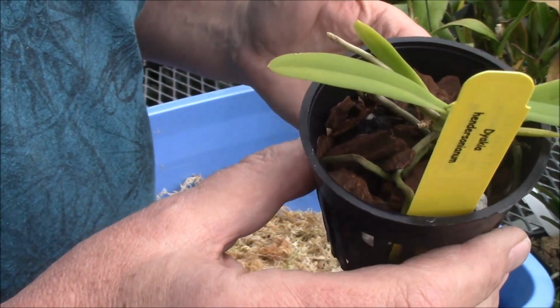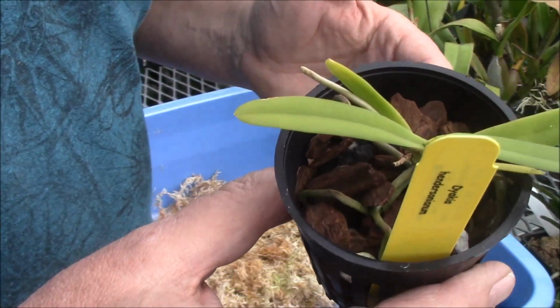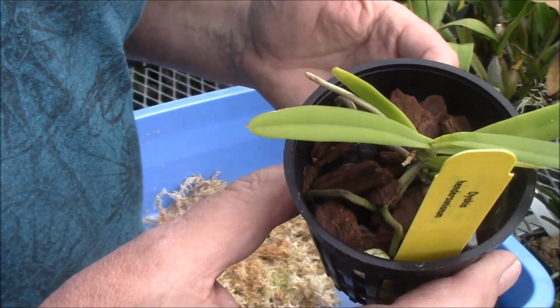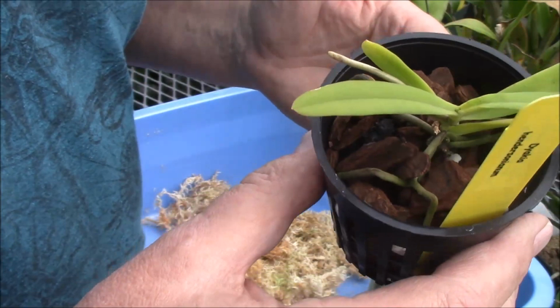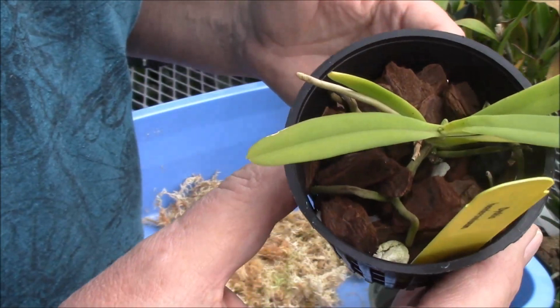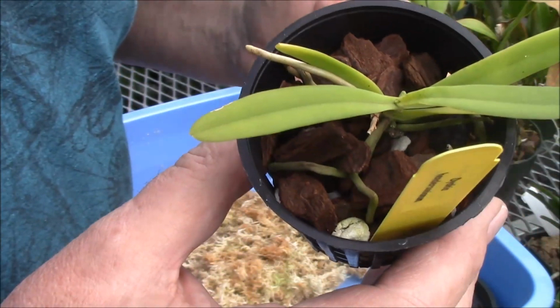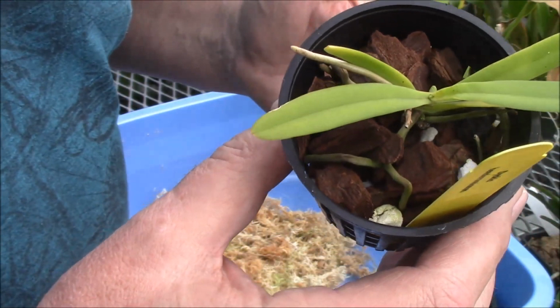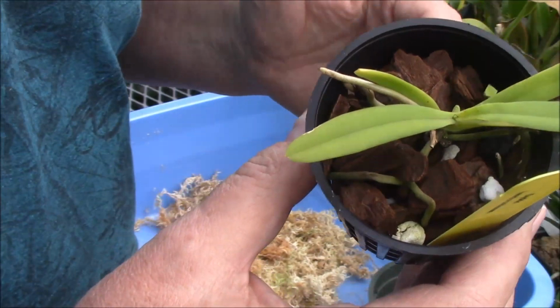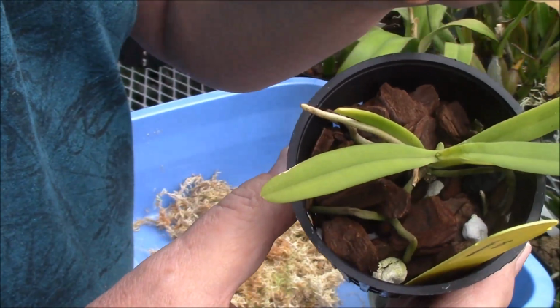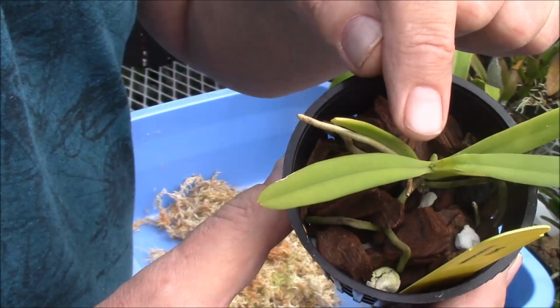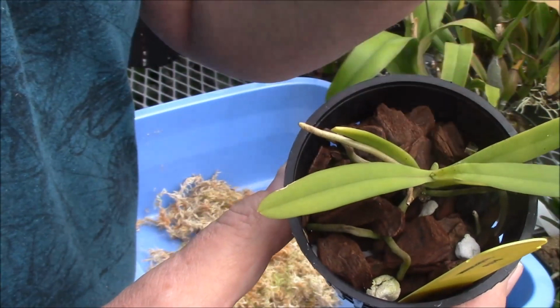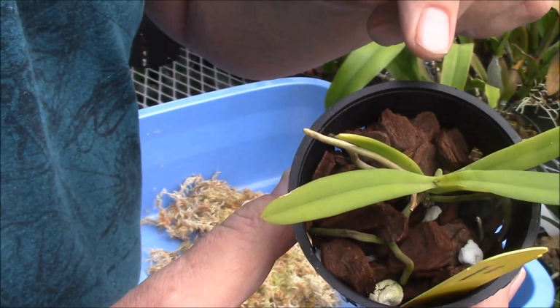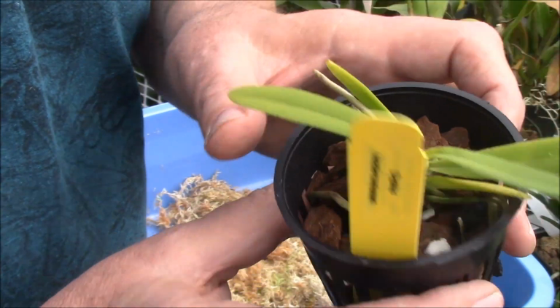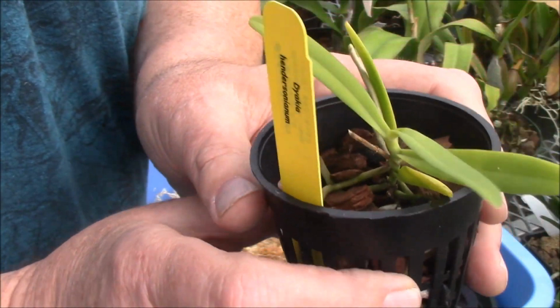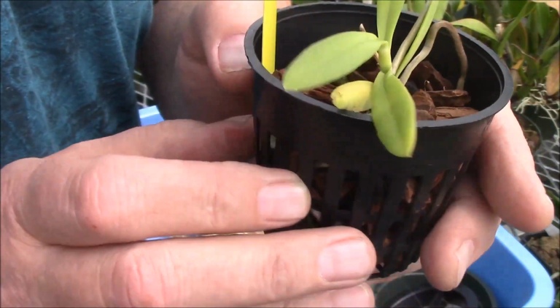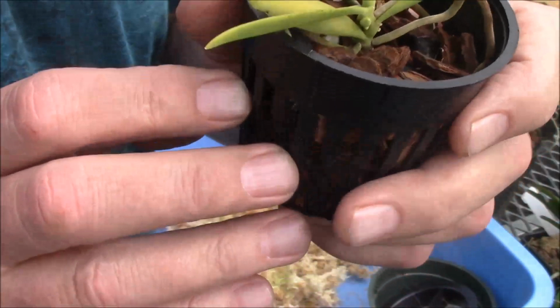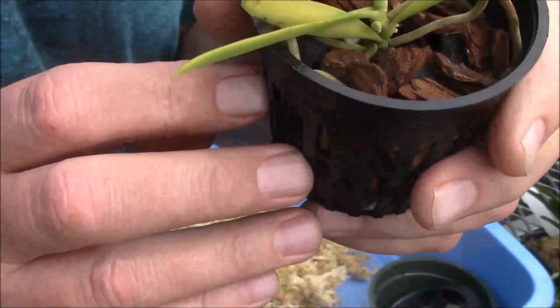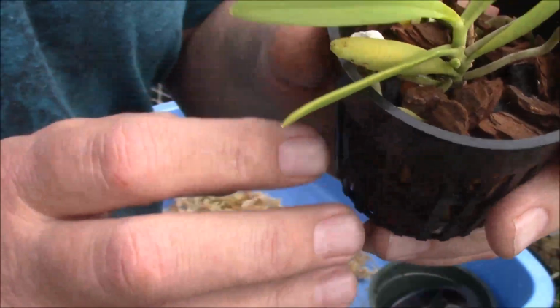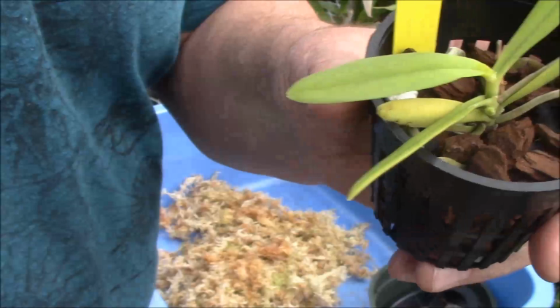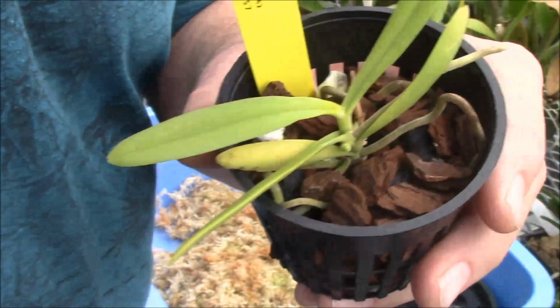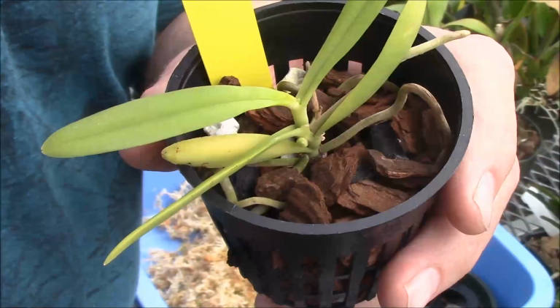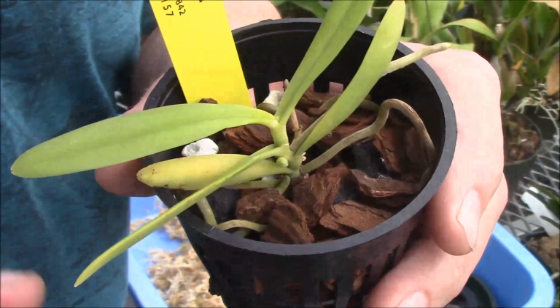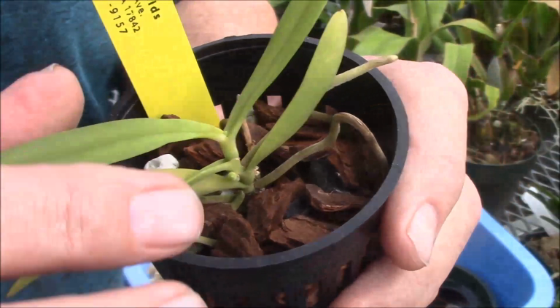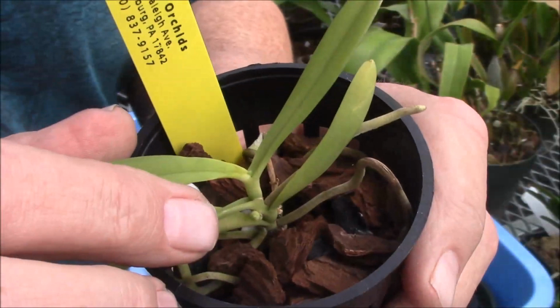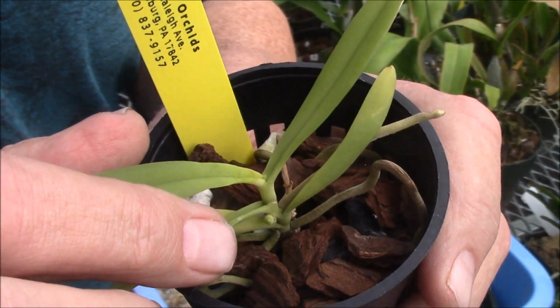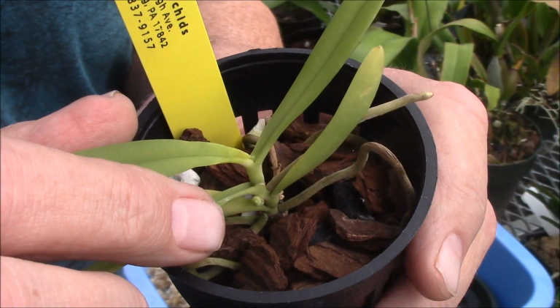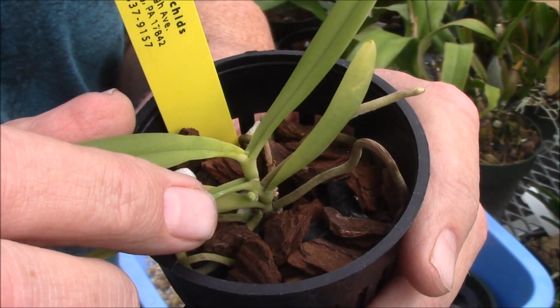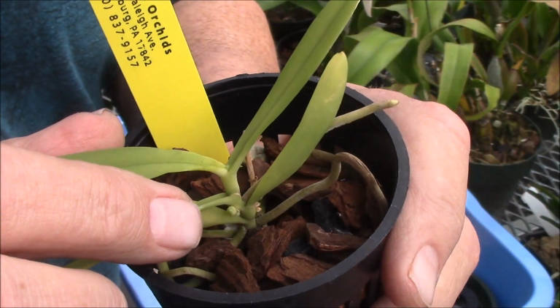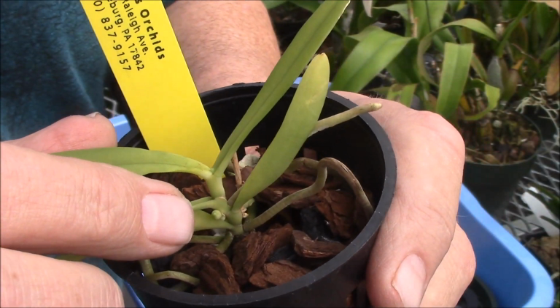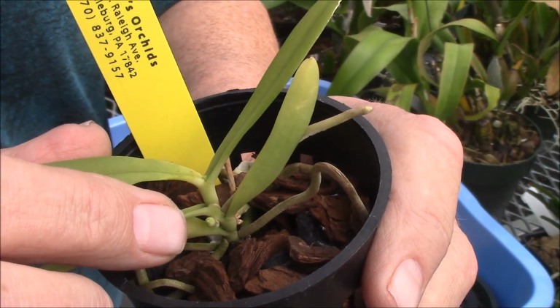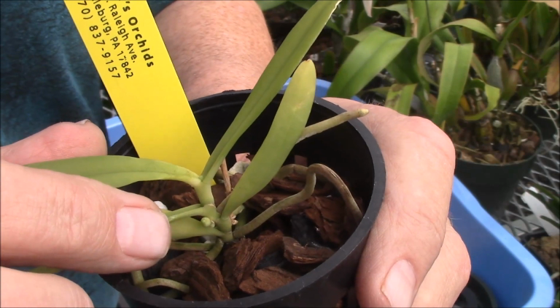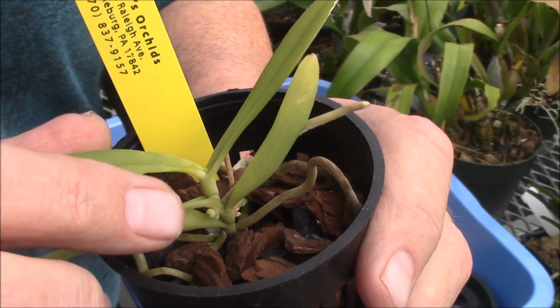If you can see here, it's starting to put another leaf out, and even more important, on the other side here — if you can see right there — we have a flower spike just starting.